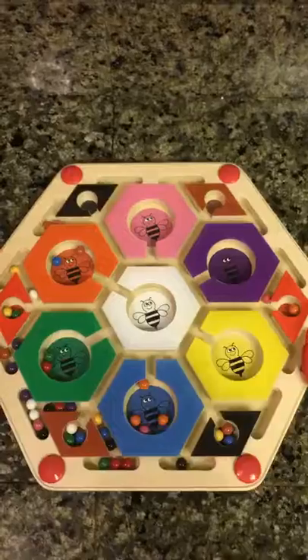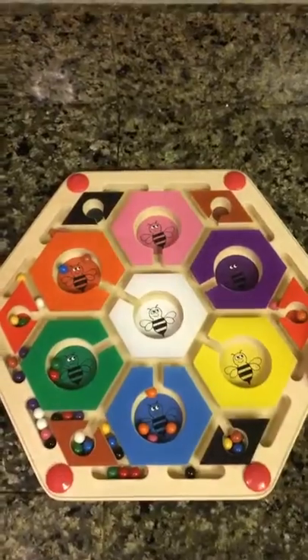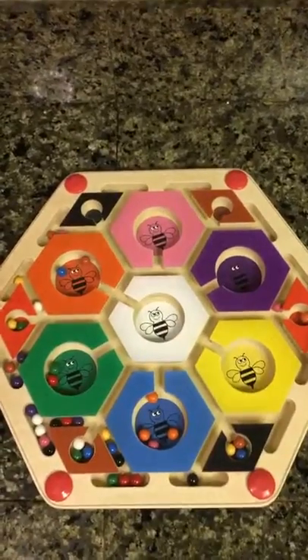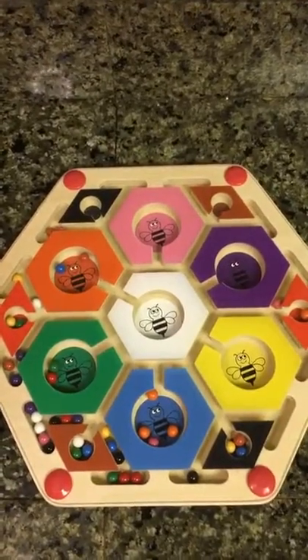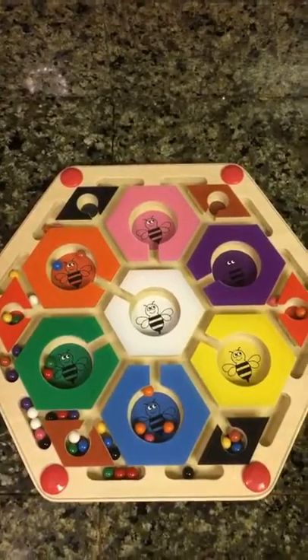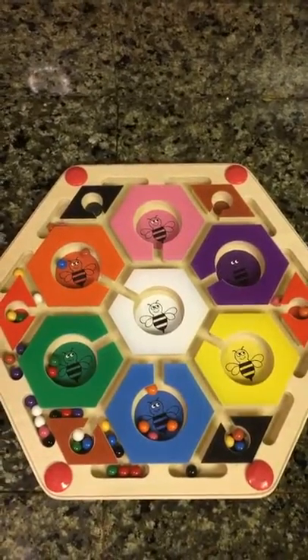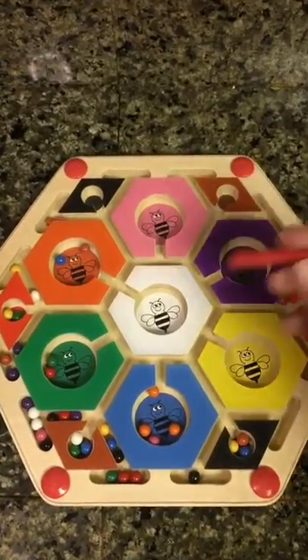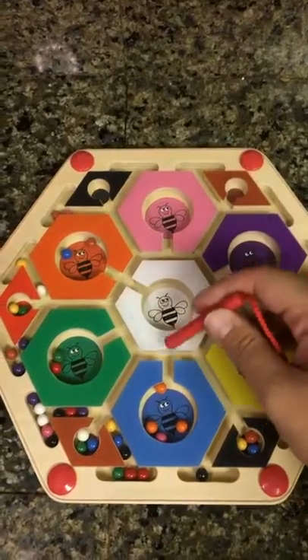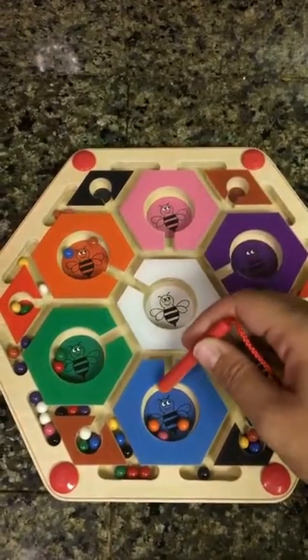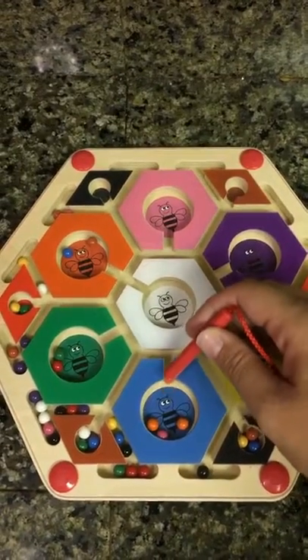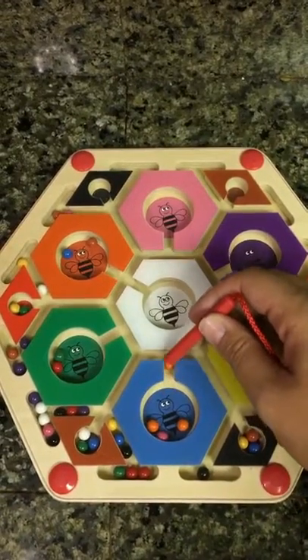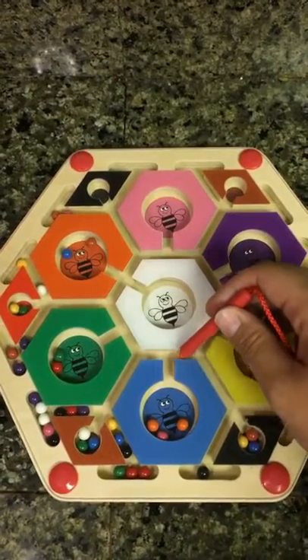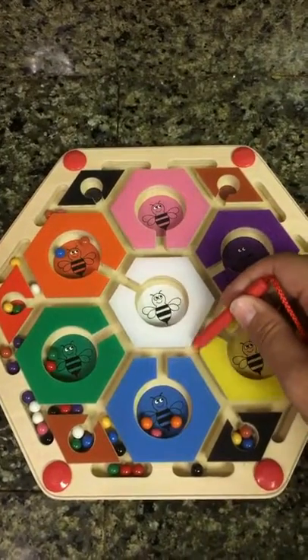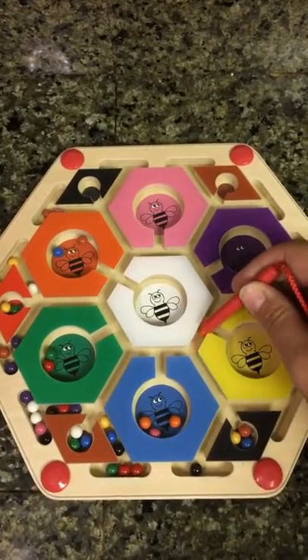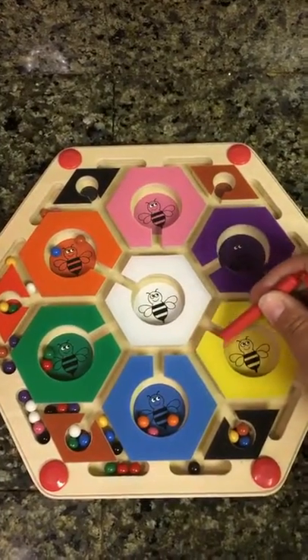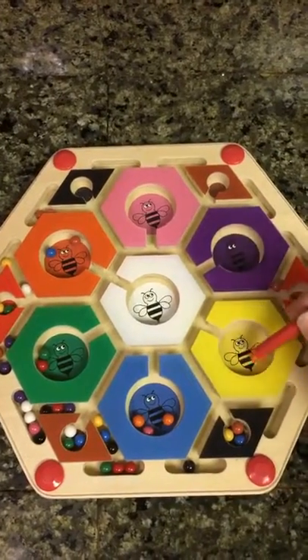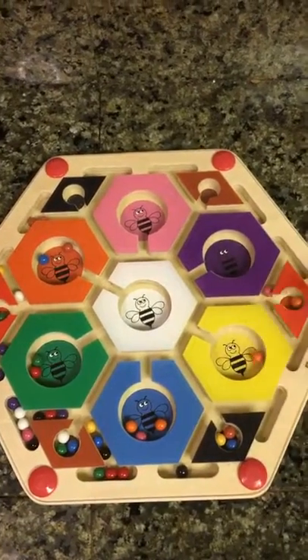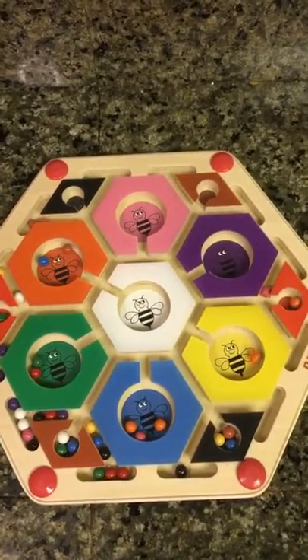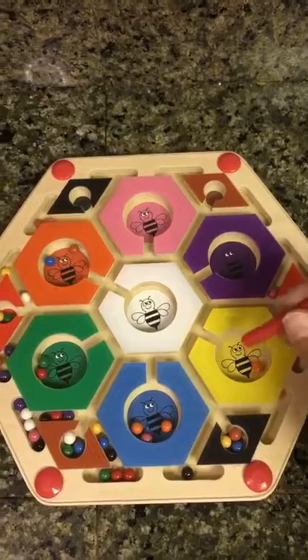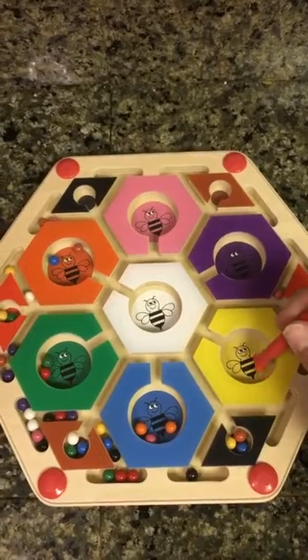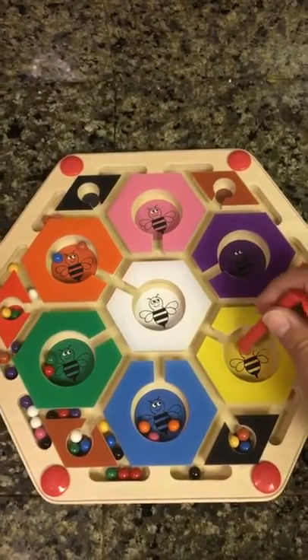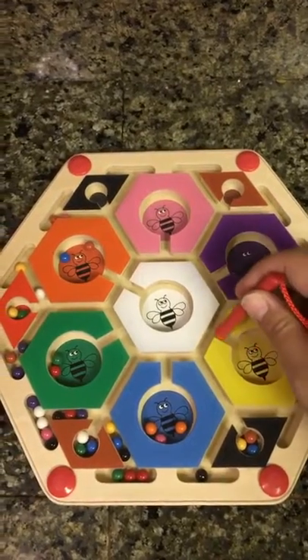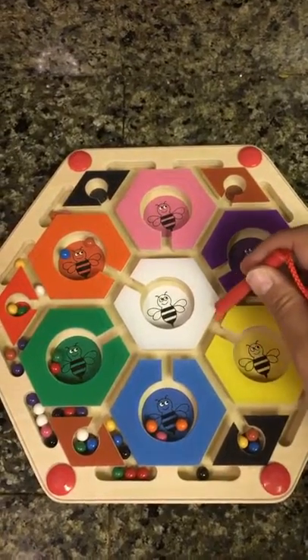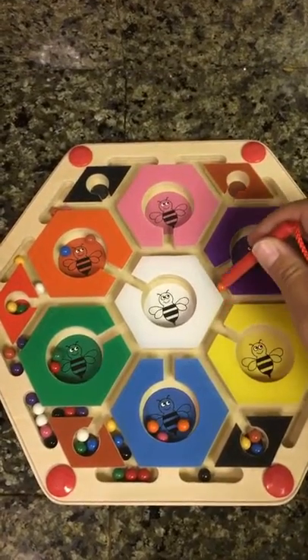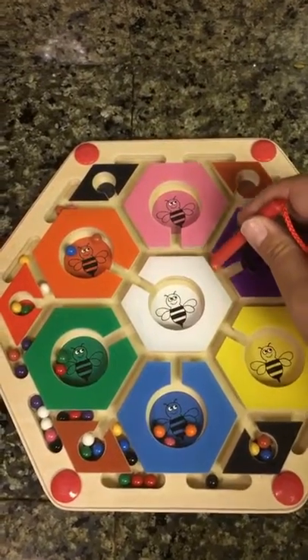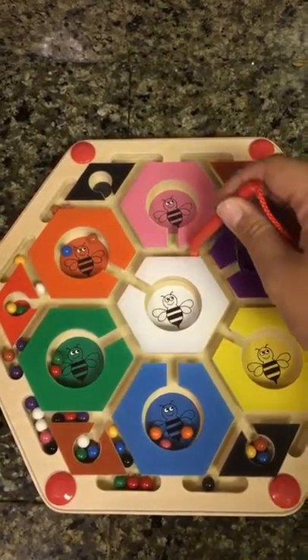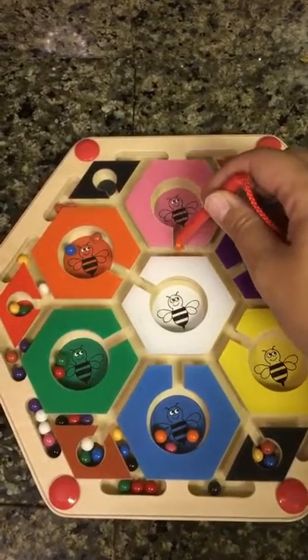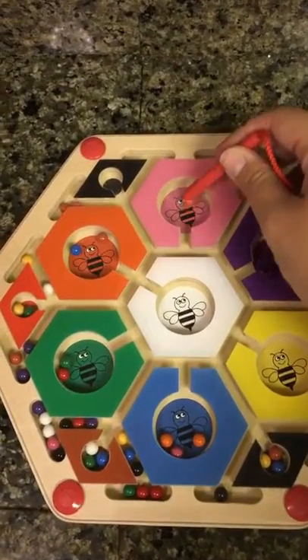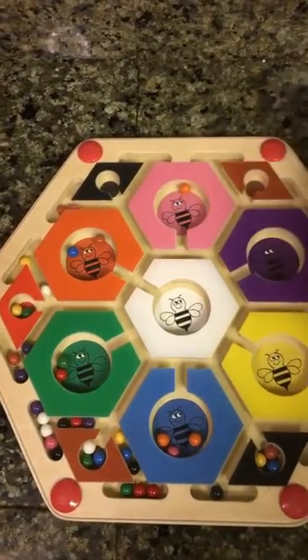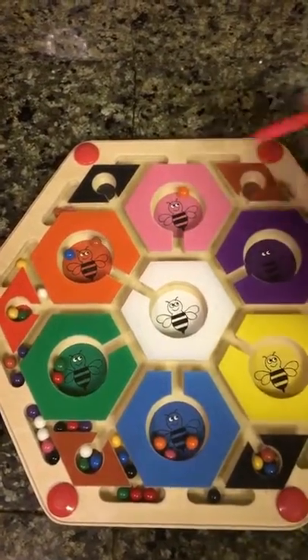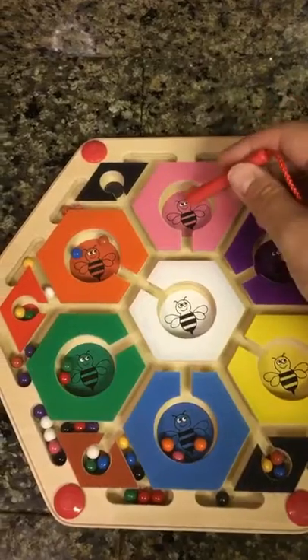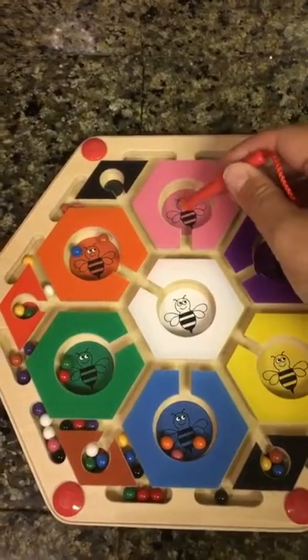If you have it on a flat horizontal surface, it makes it significantly easier to use, but it does require a bit of fine motor skill to be able to drag the — I guess I'm going to call them marbles — into the various openings.